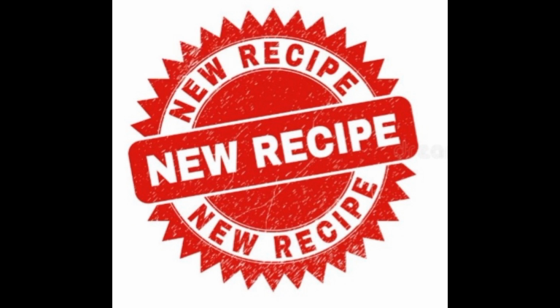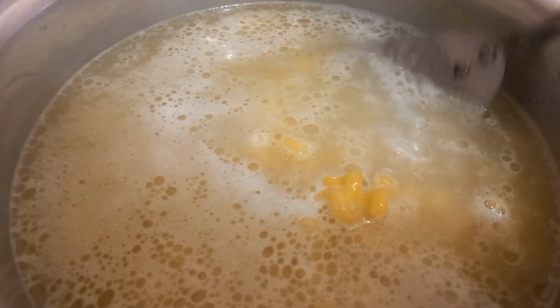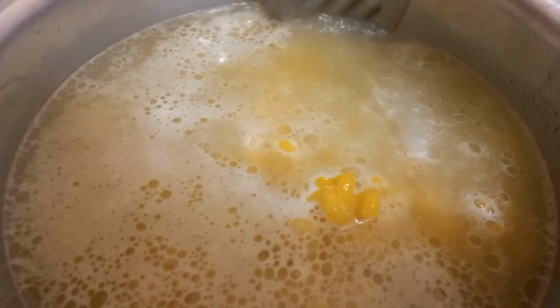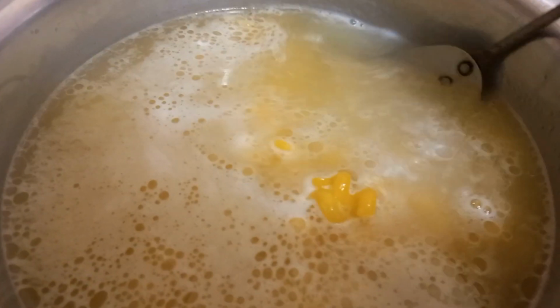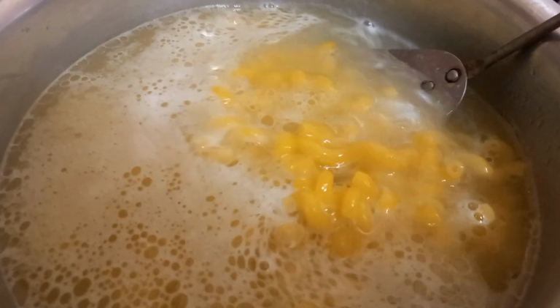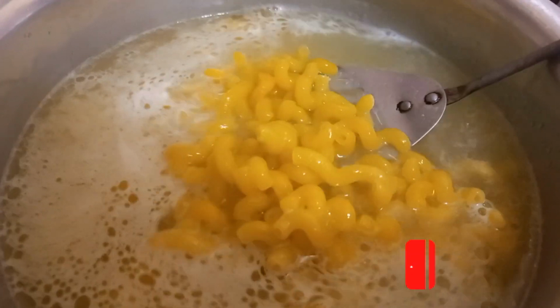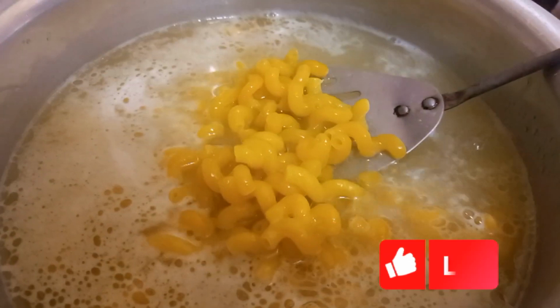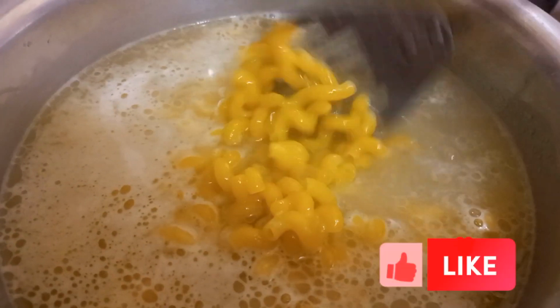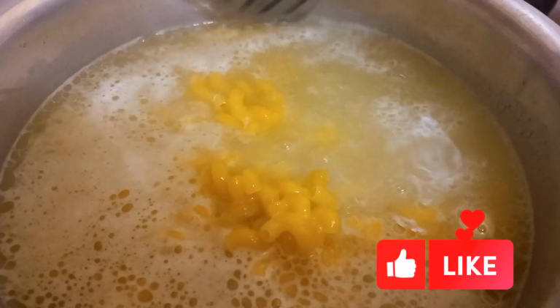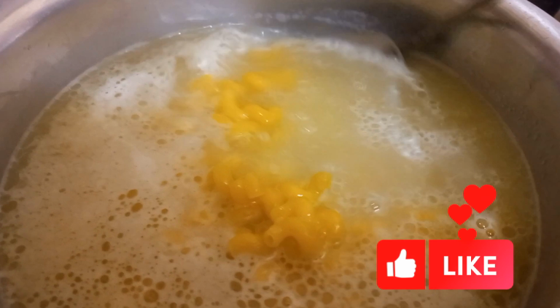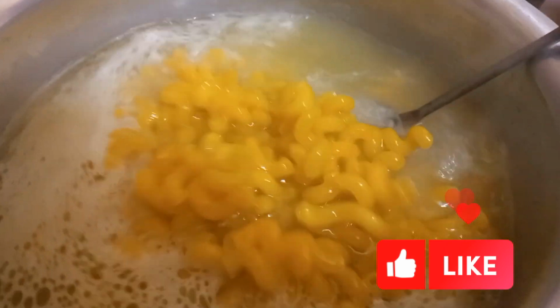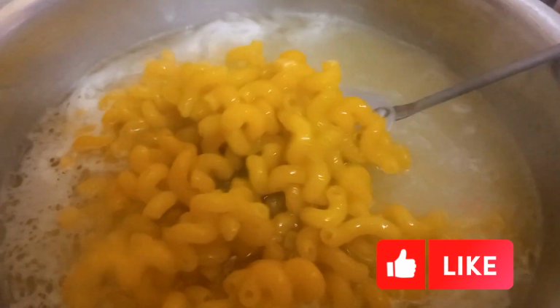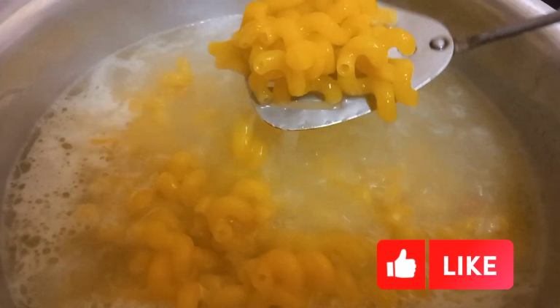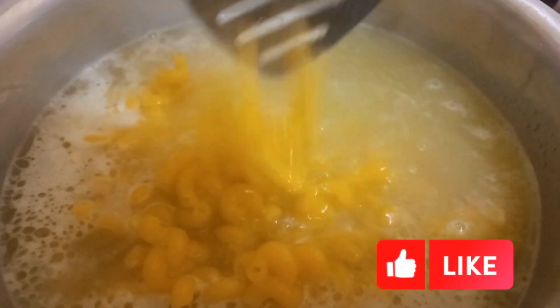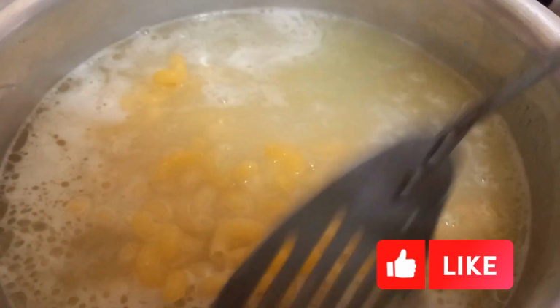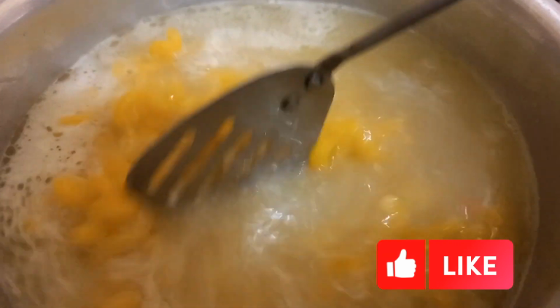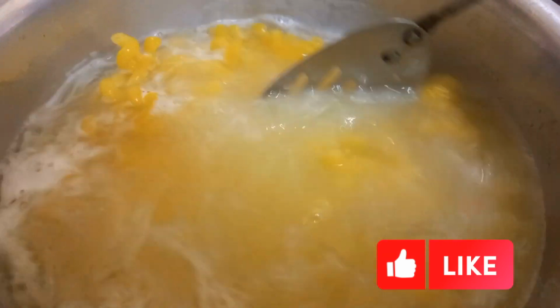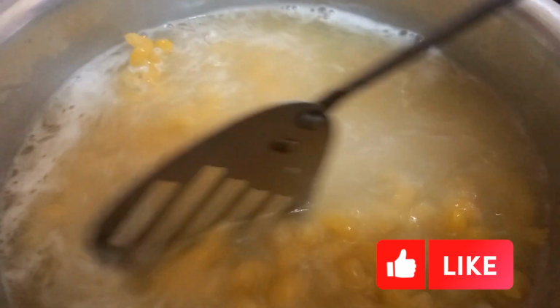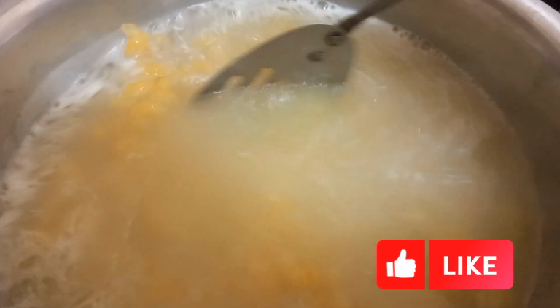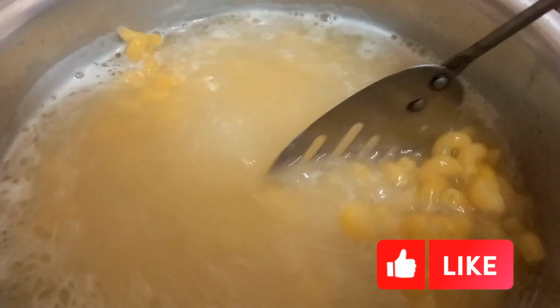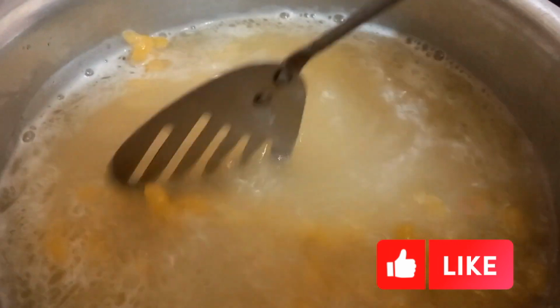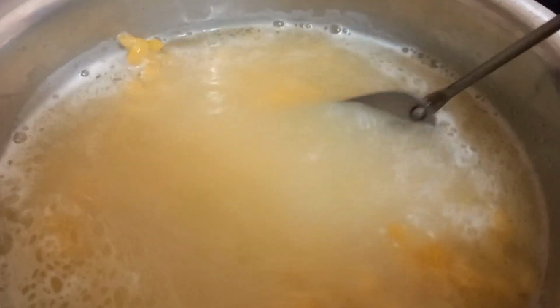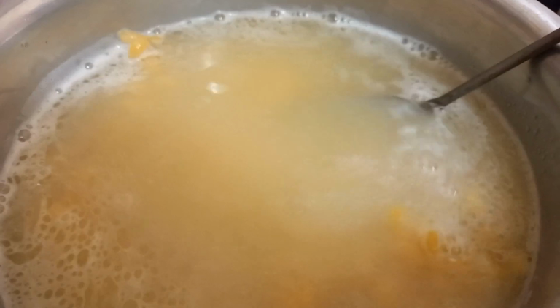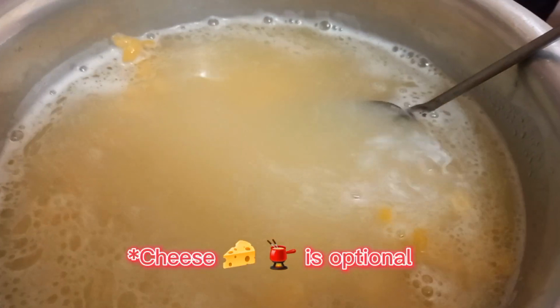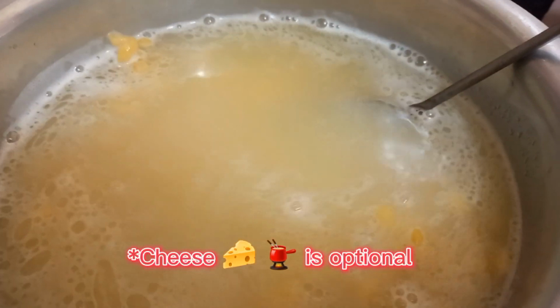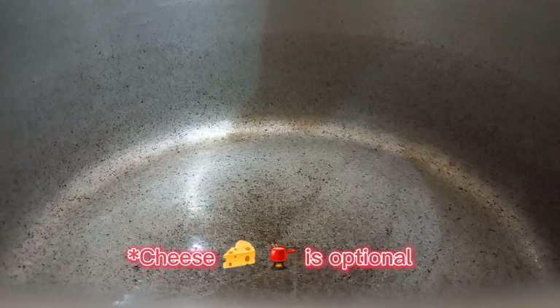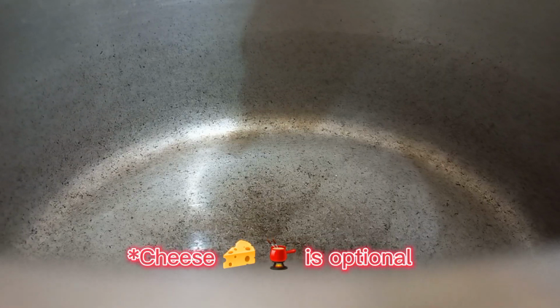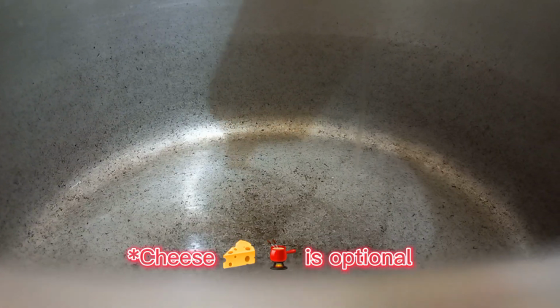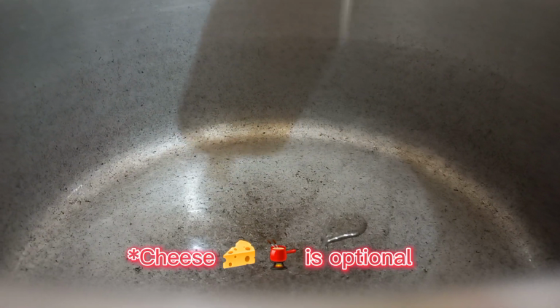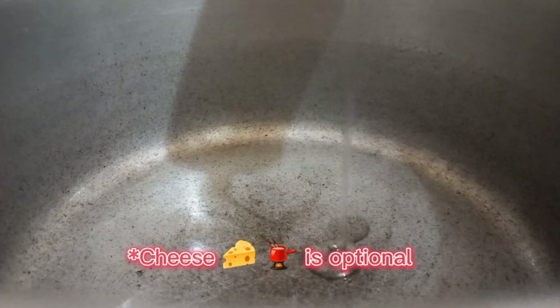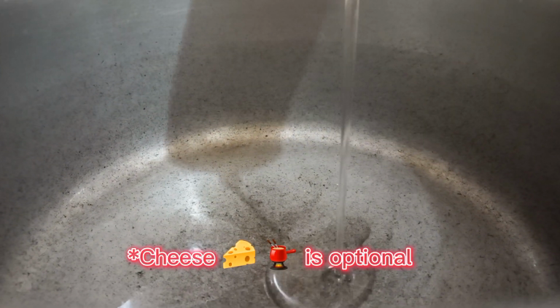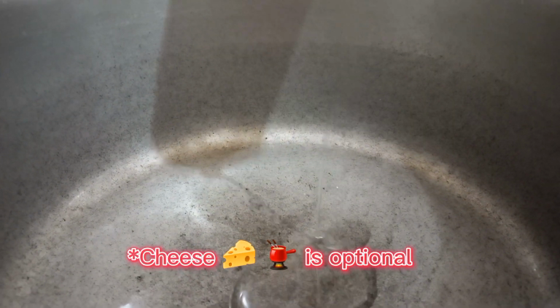Today we are making macaroni with white sauce, and we'll add a little touch. There are also some optional things that you may want to add.